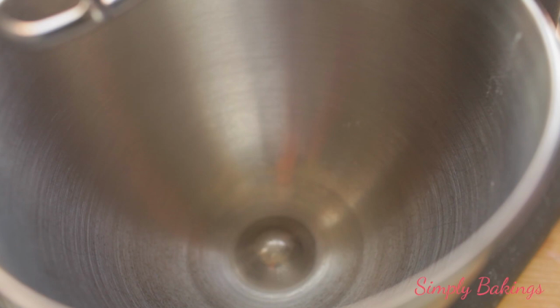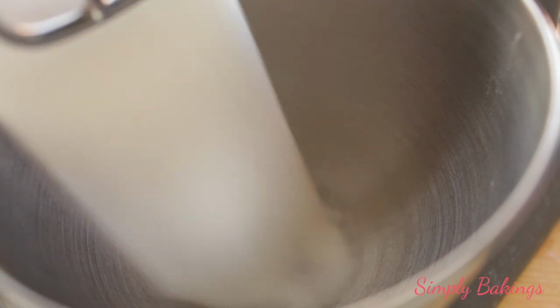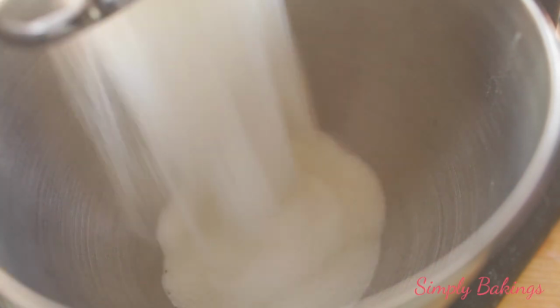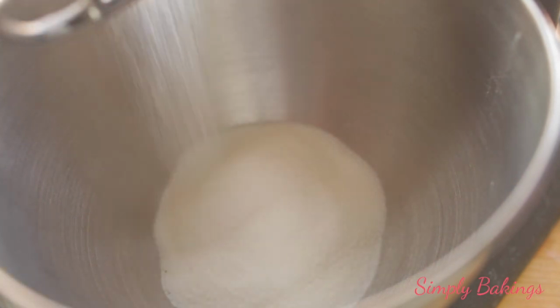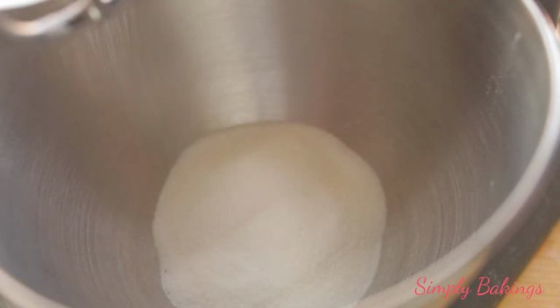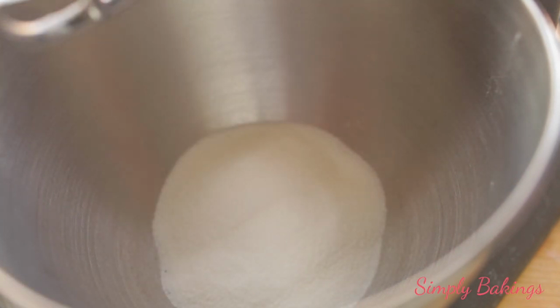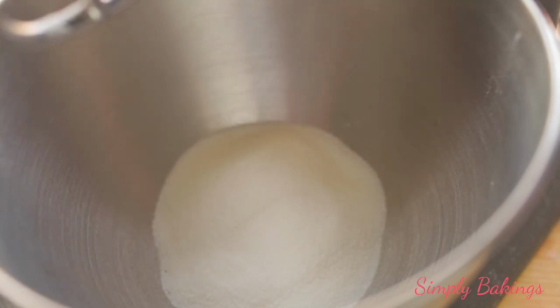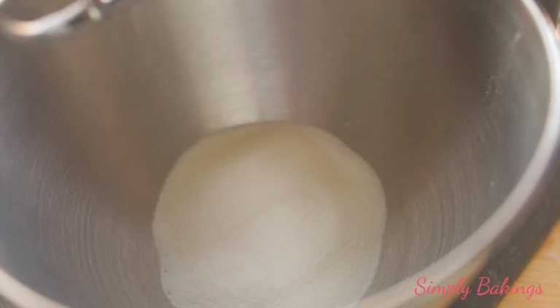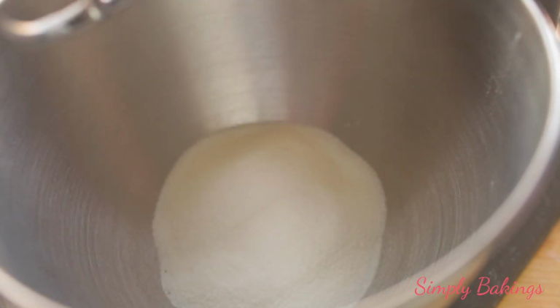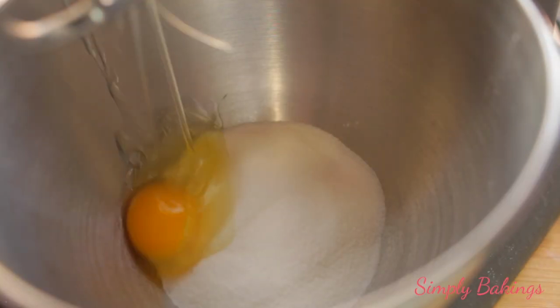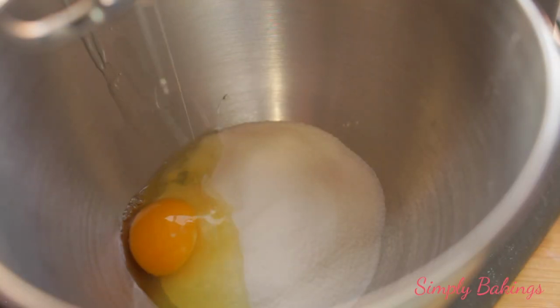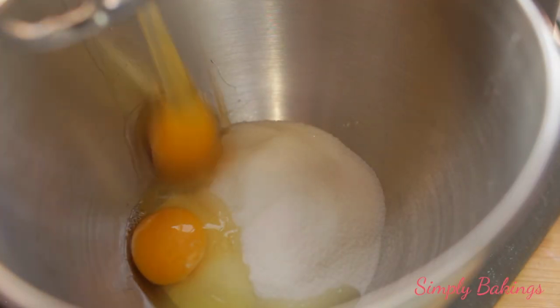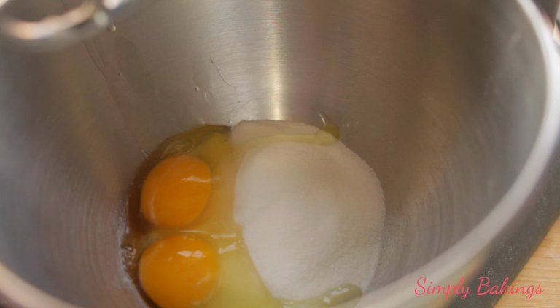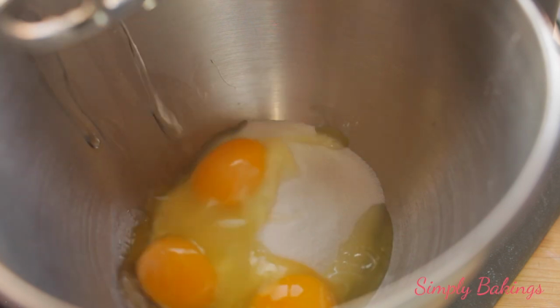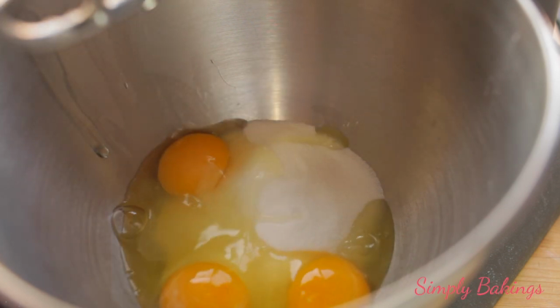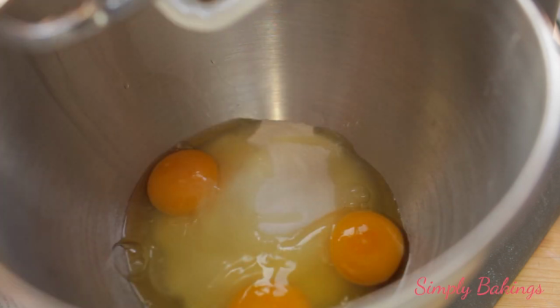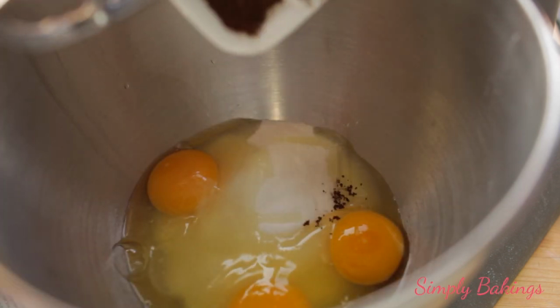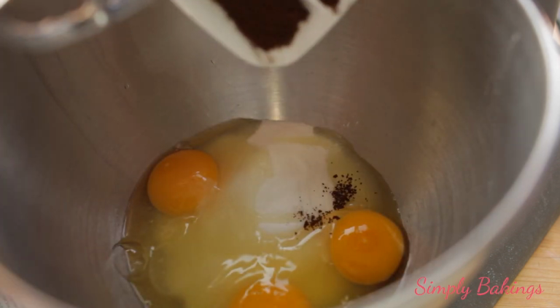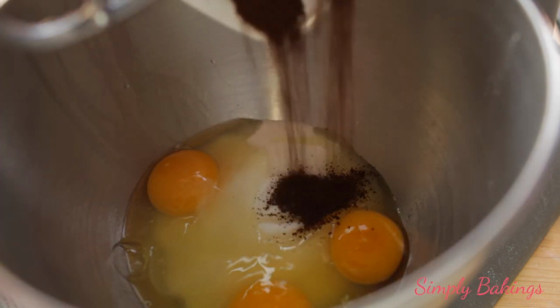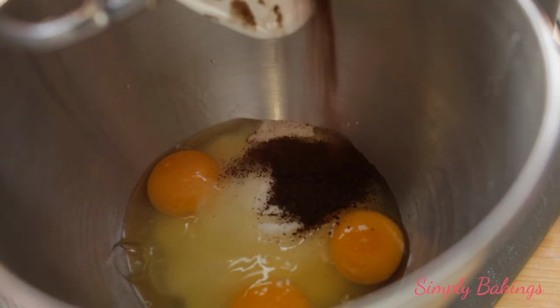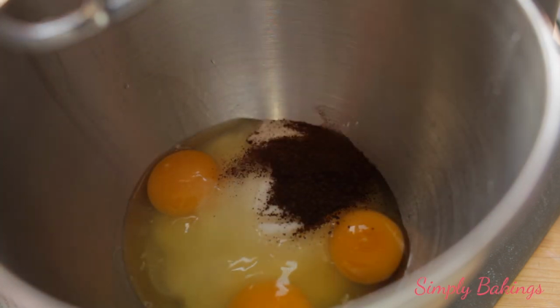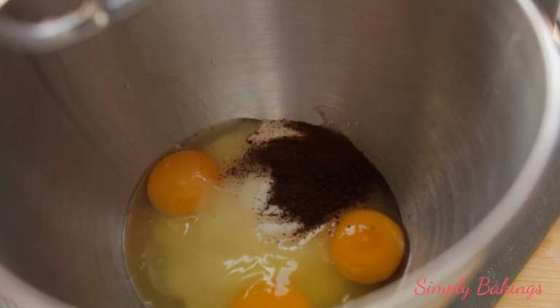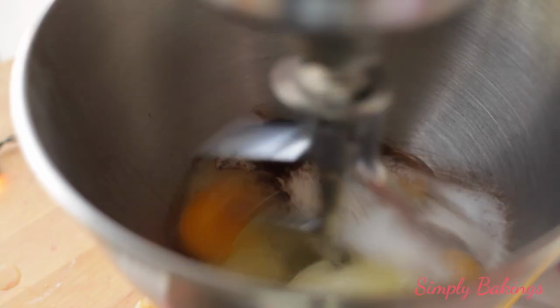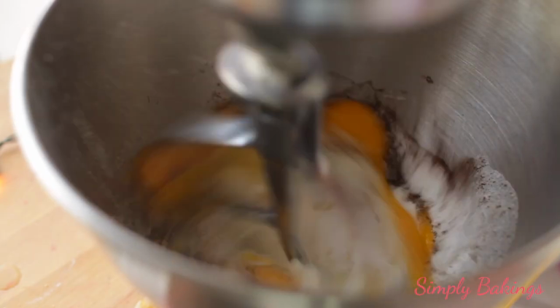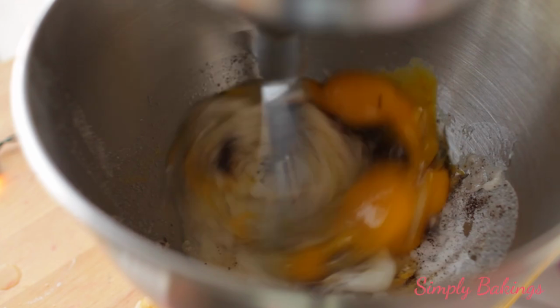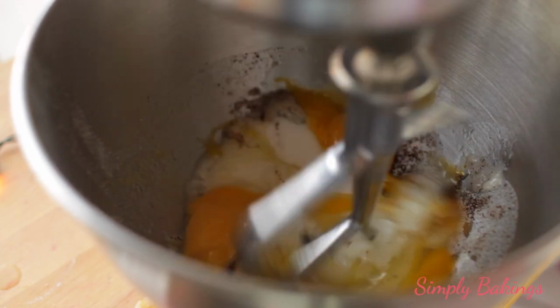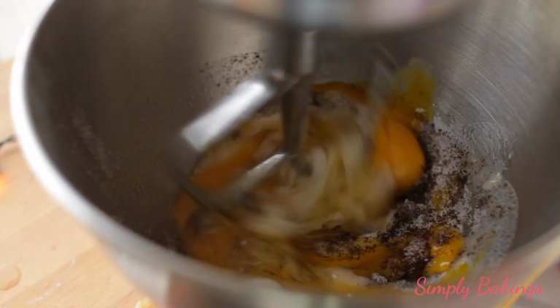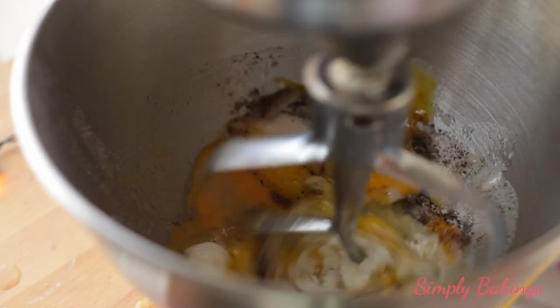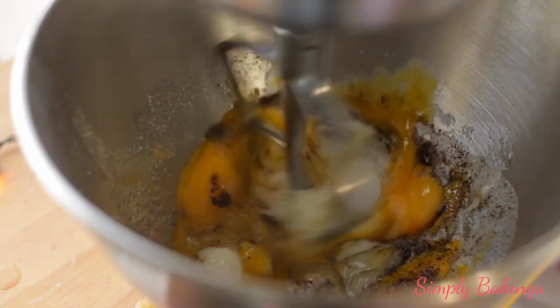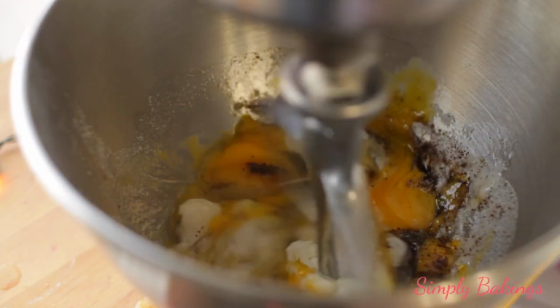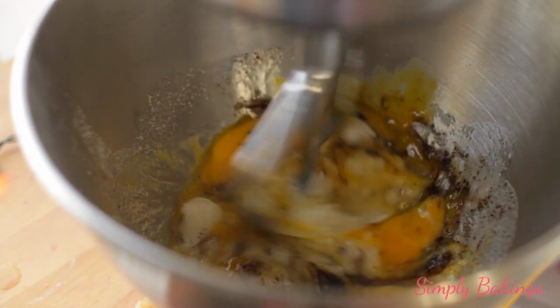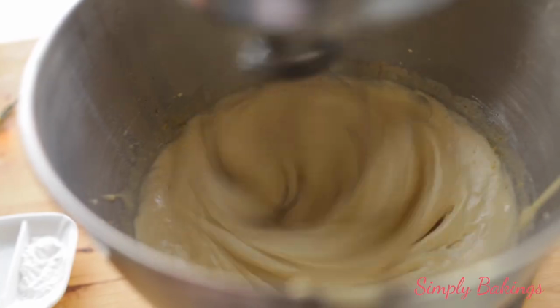In a large bowl, you're going to be adding the sugar, three eggs, and two teaspoons of instant coffee, and you're going to whip it until it is mixed in very well.